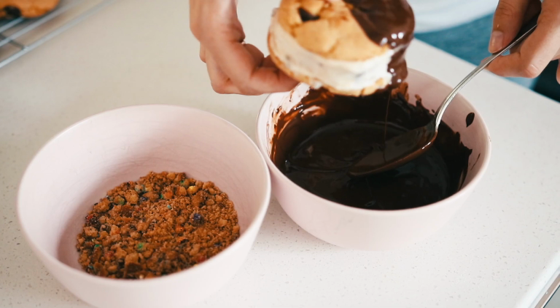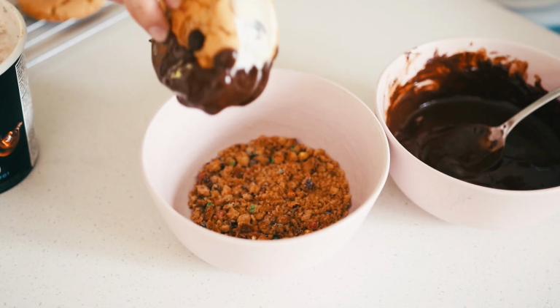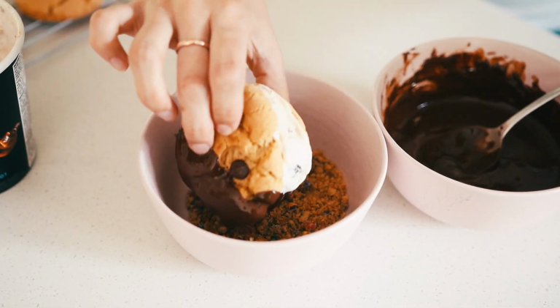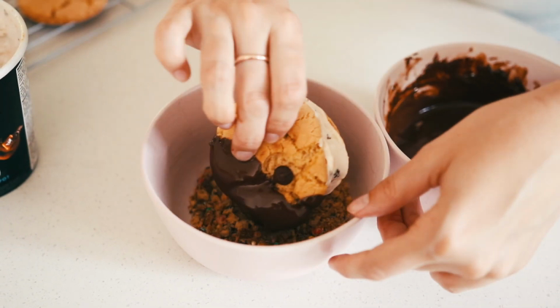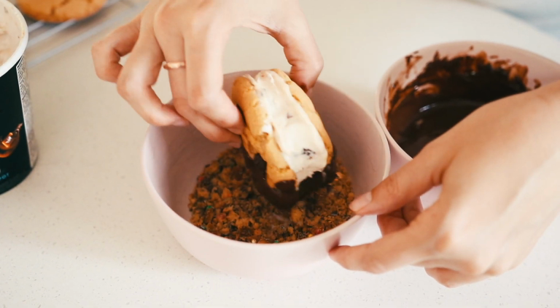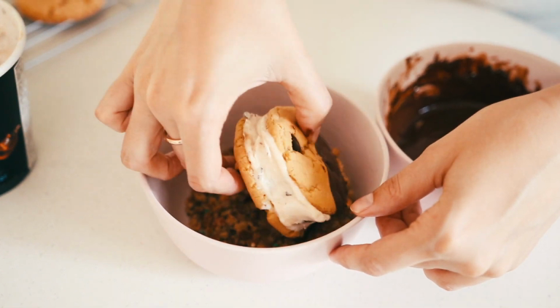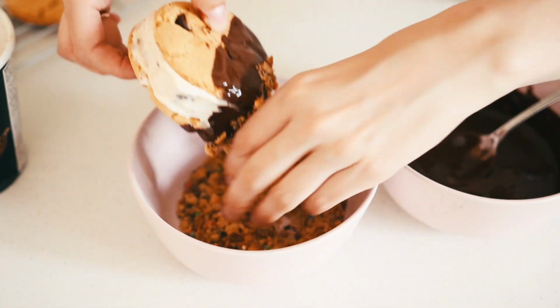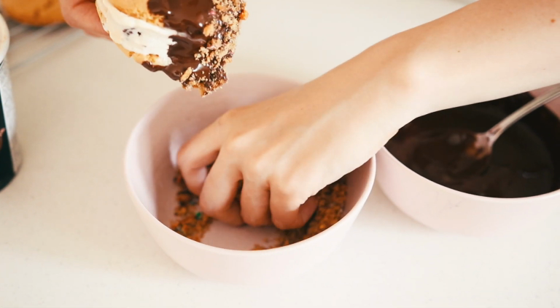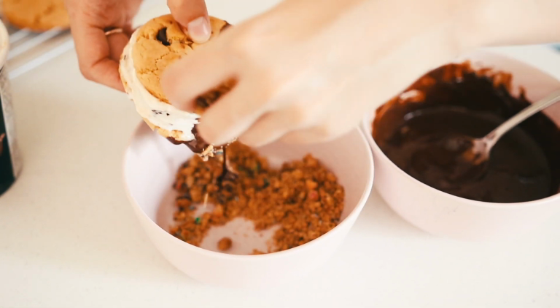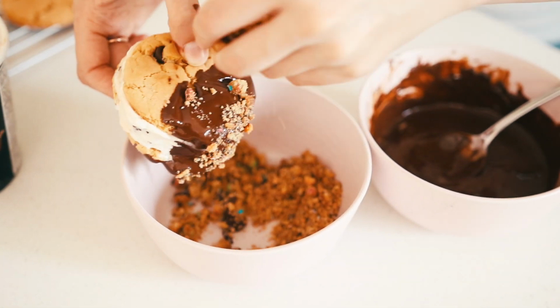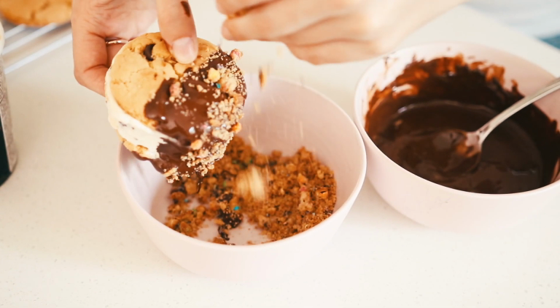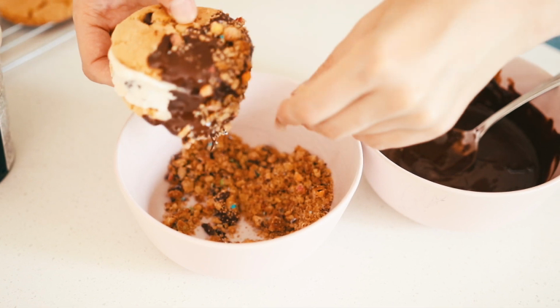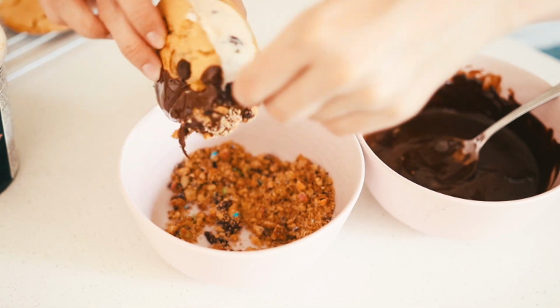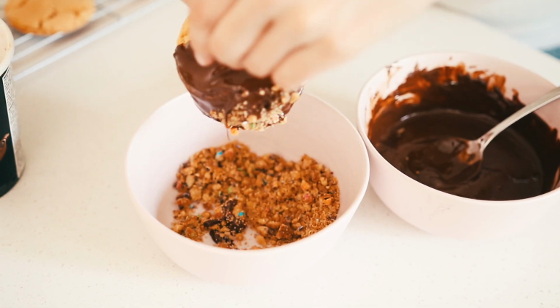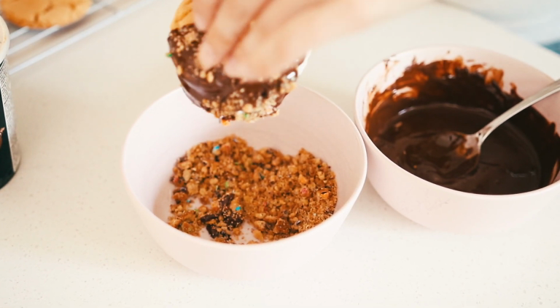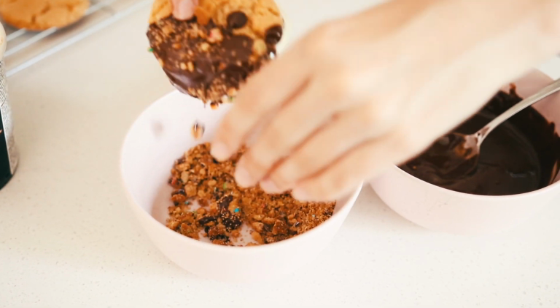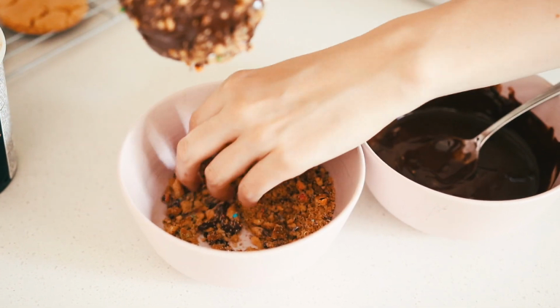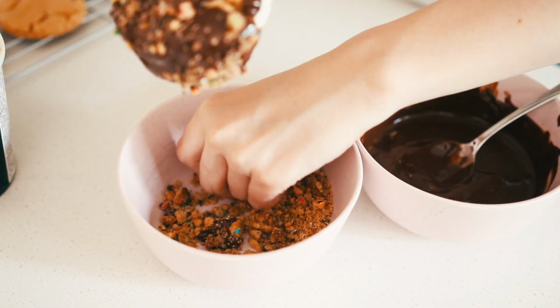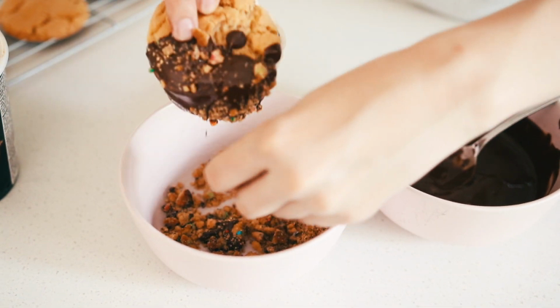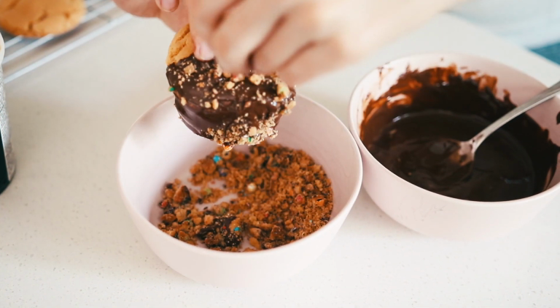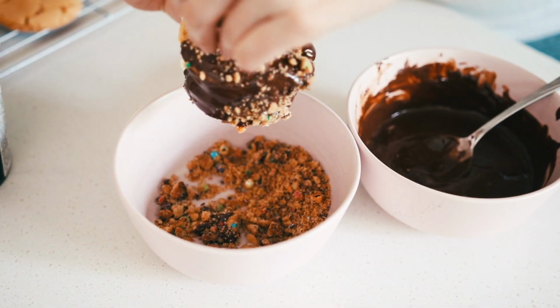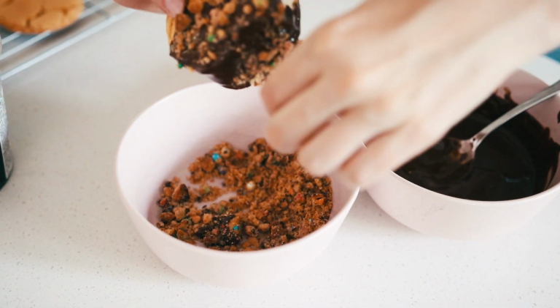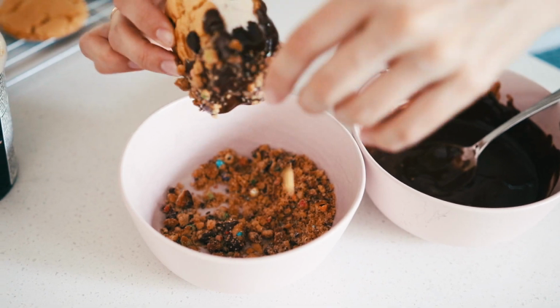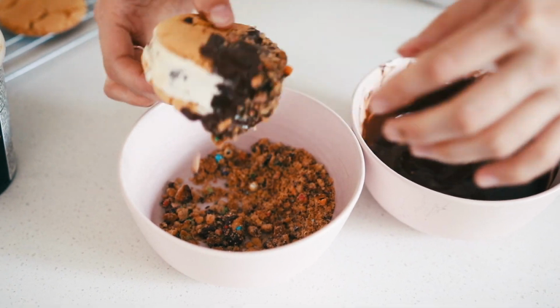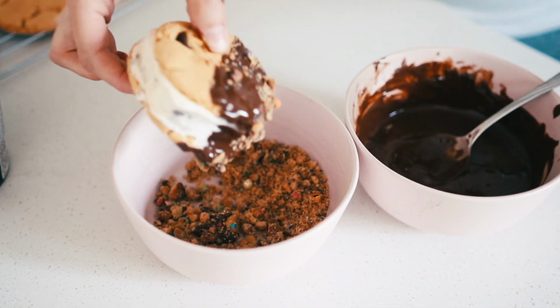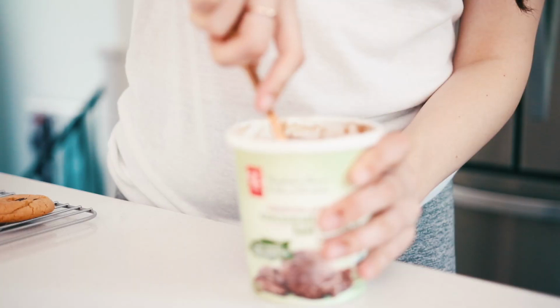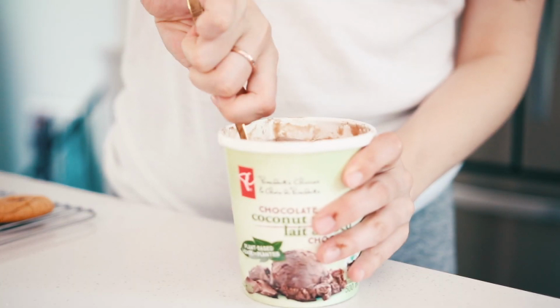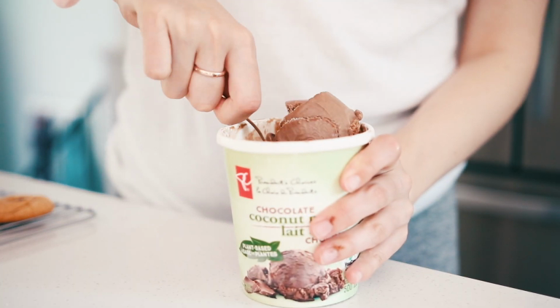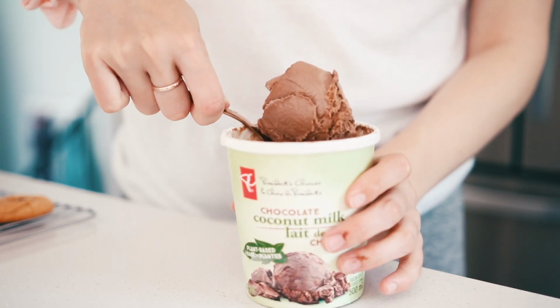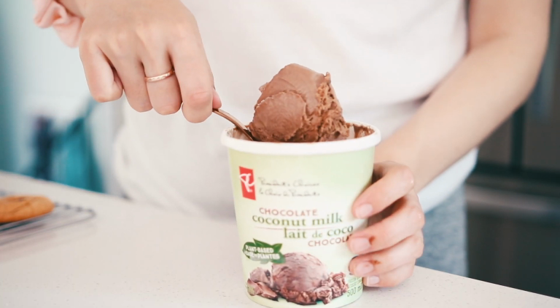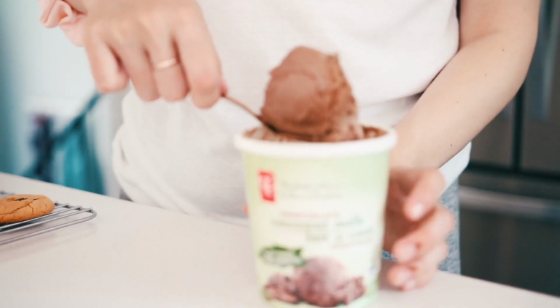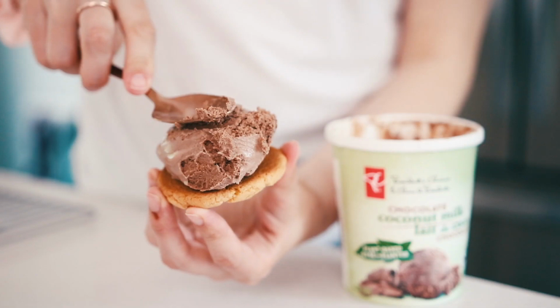For this one I got some mini Chips Ahoy cookies with rainbow chips, because these are the only ones that are vegan. While they're vegan here in Canada, they might not be where you live. I just crush them up and put them on the outside.